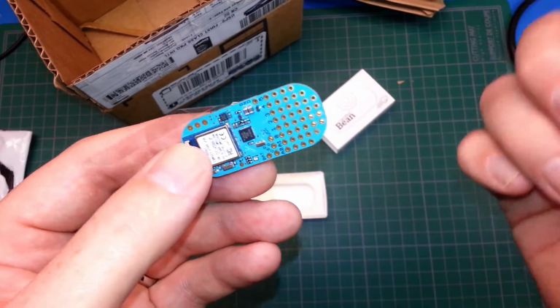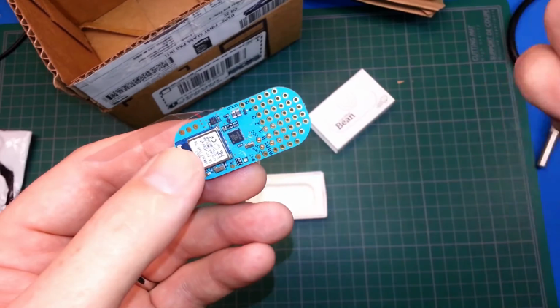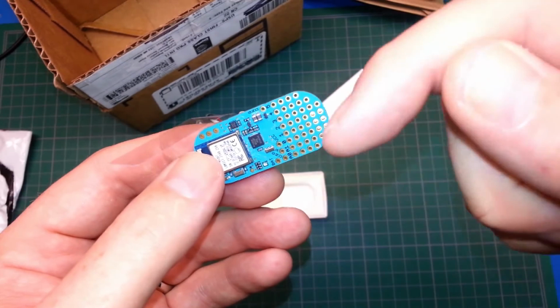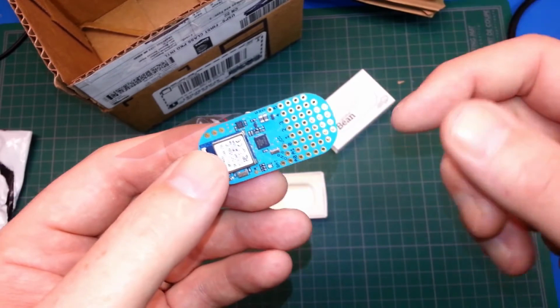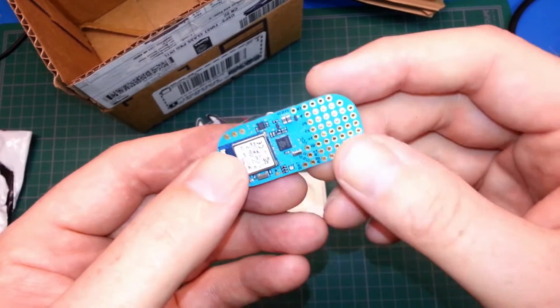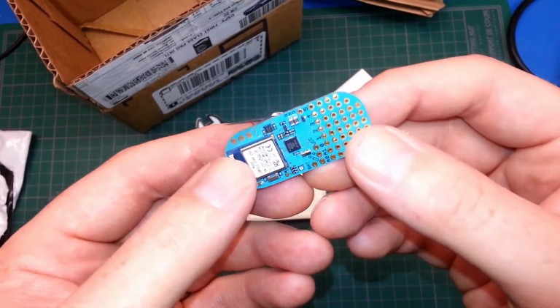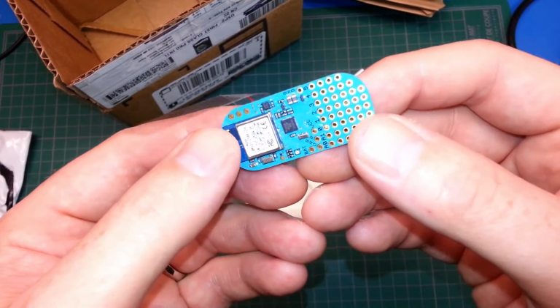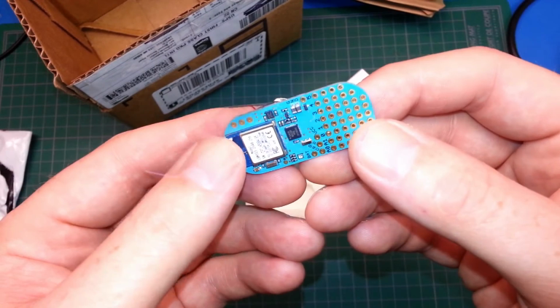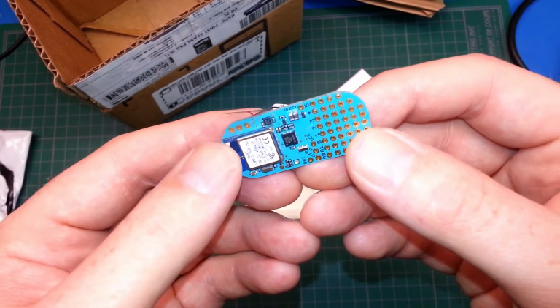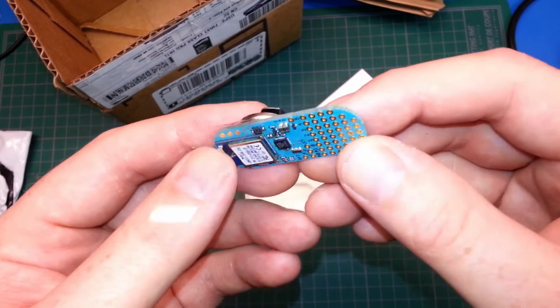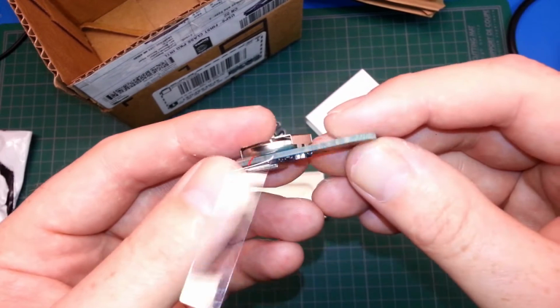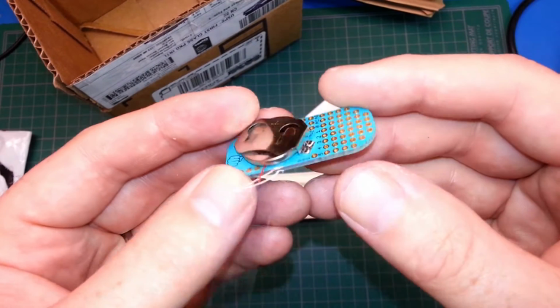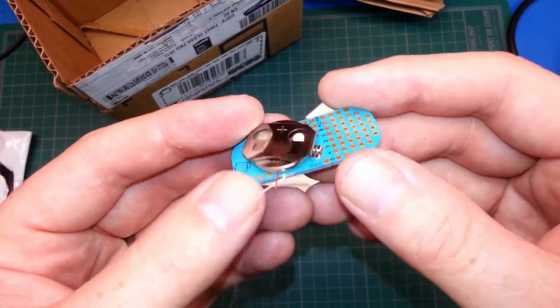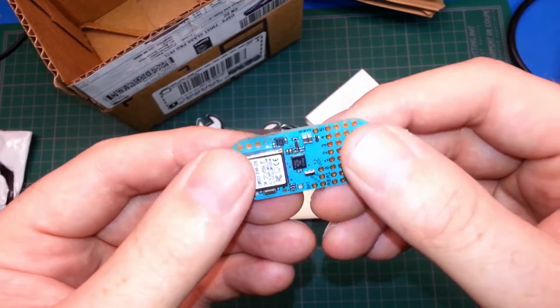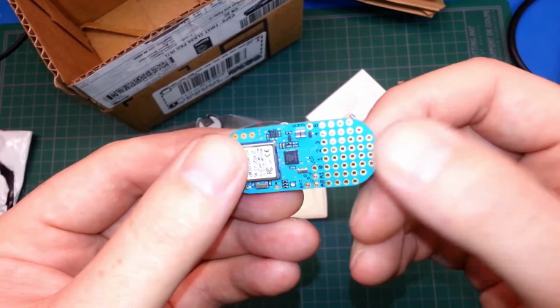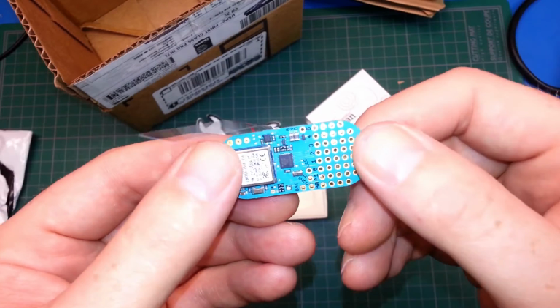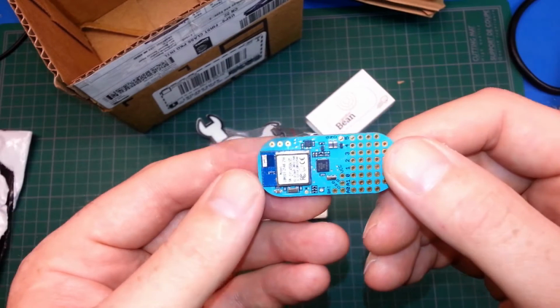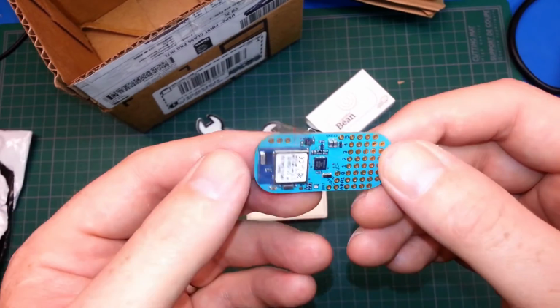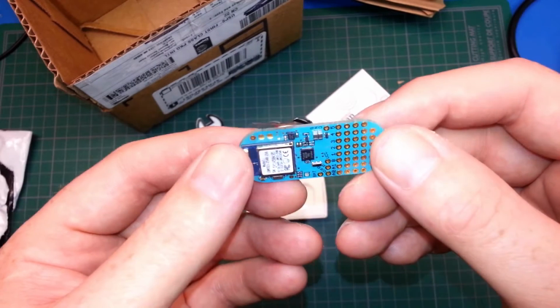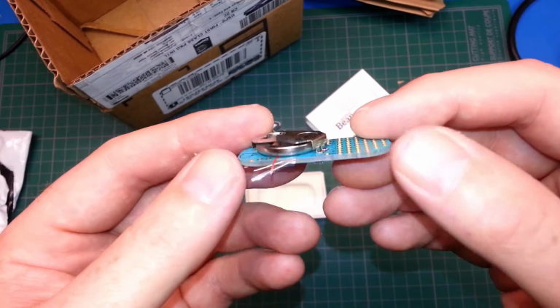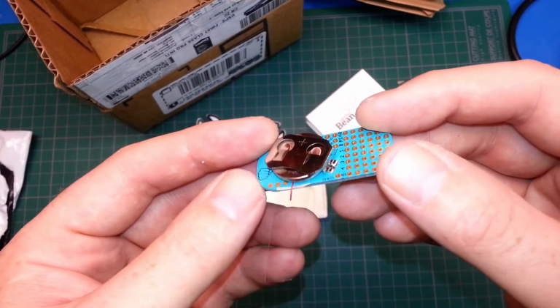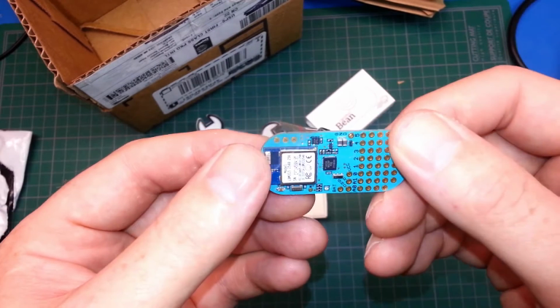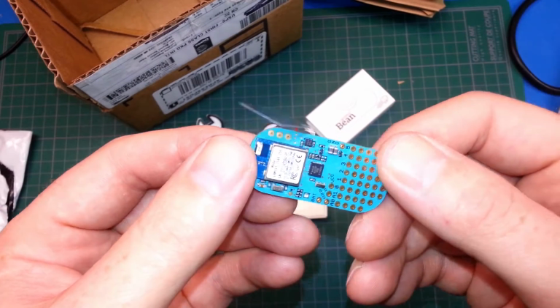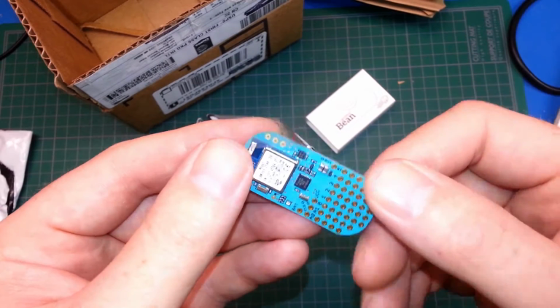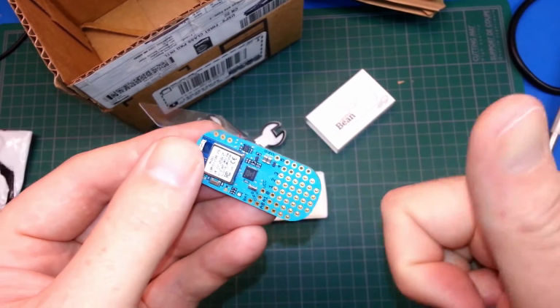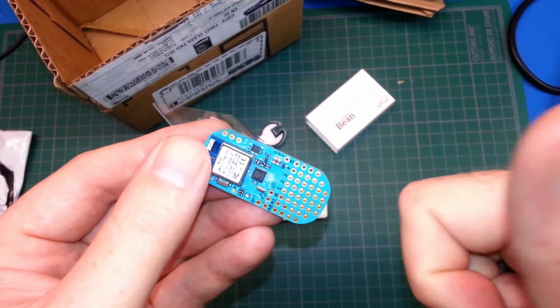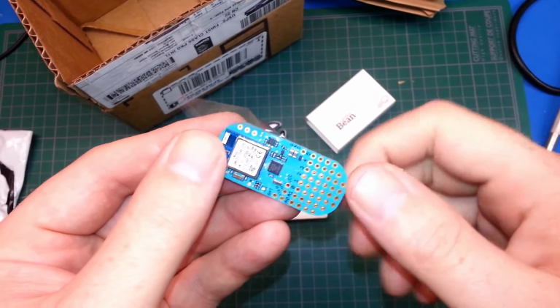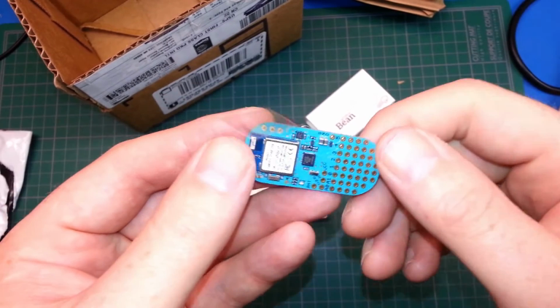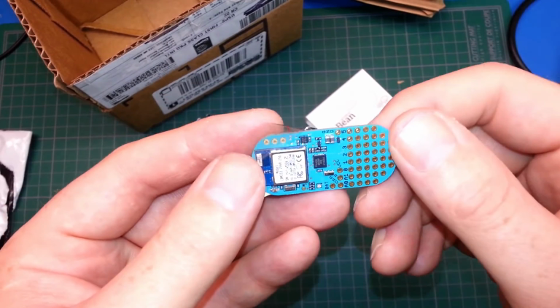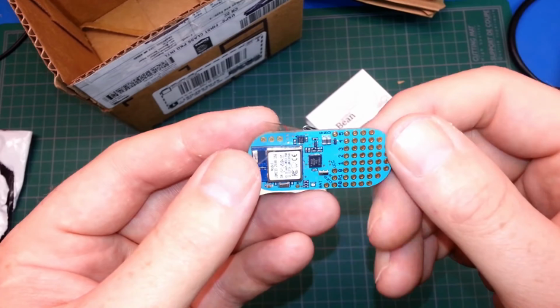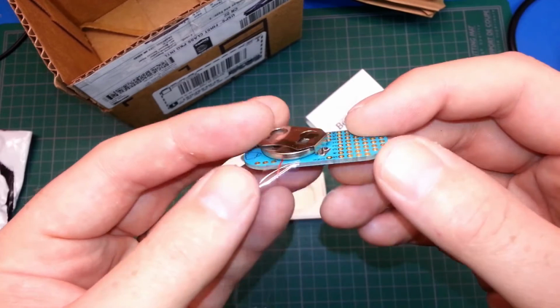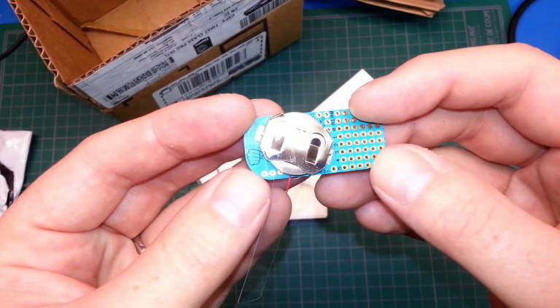You can check out my Hackaday 2015 prize submissions down below — that's how I got these early bird prizes. Cheers Hackaday, awesome stuff. Really appreciate everything you've done.